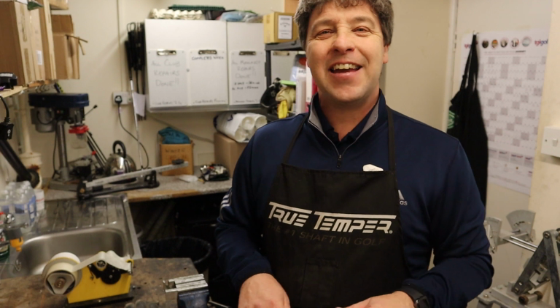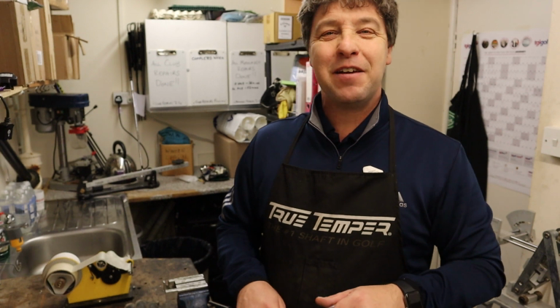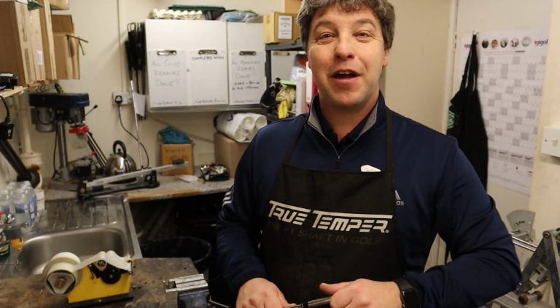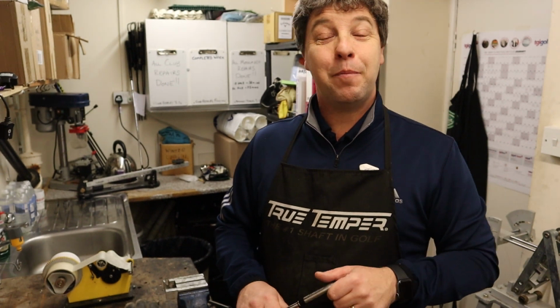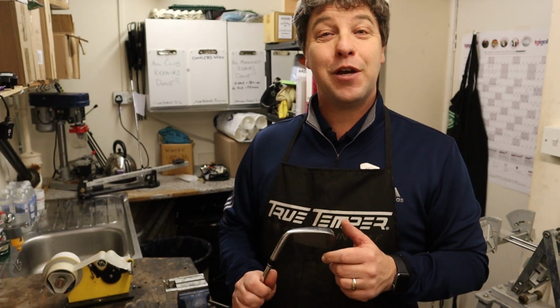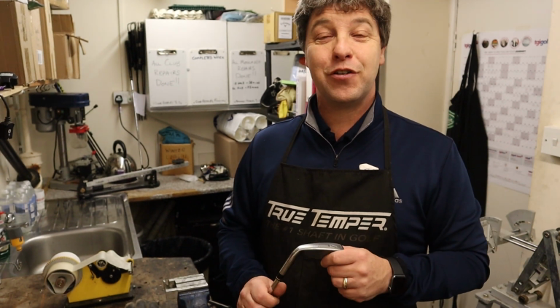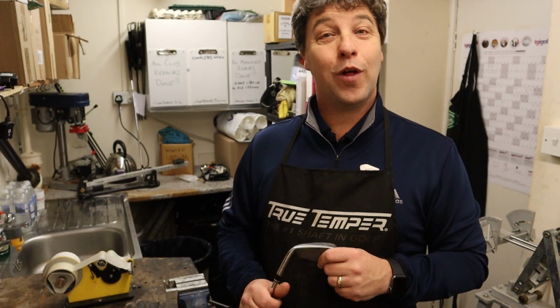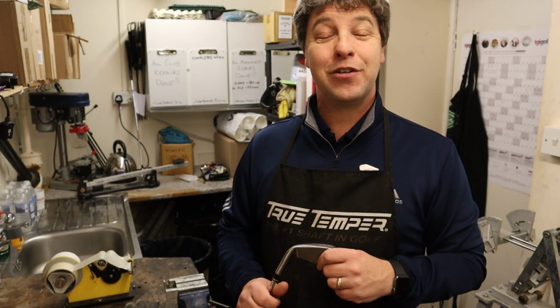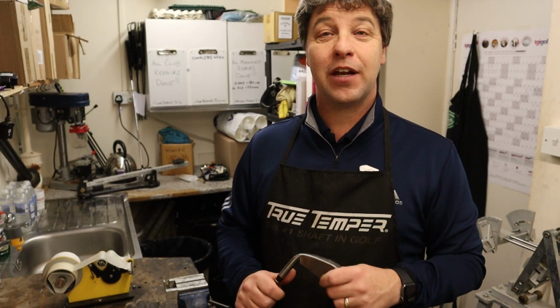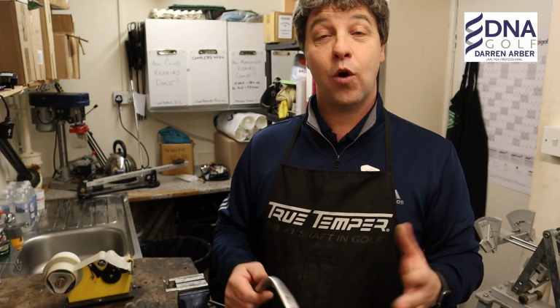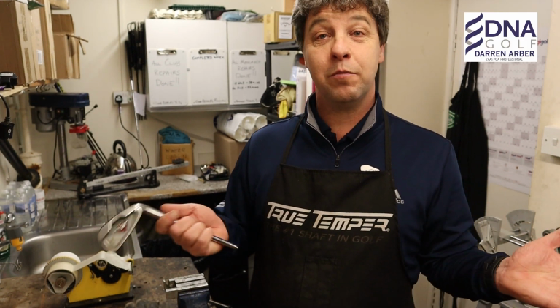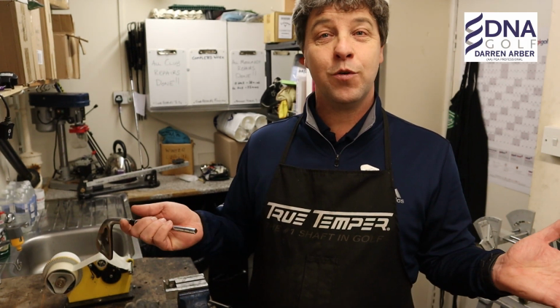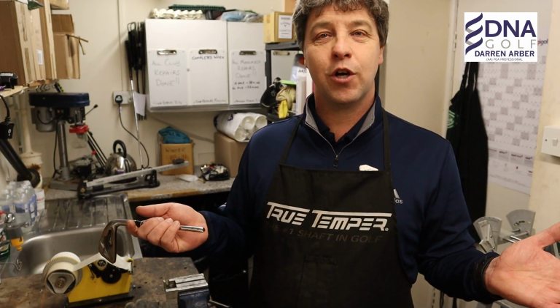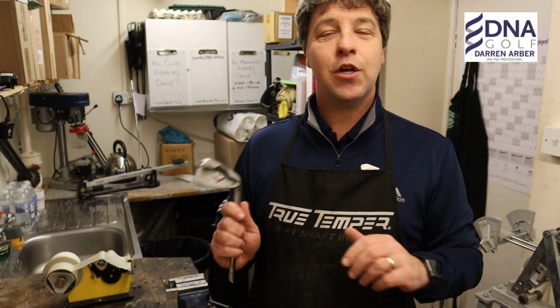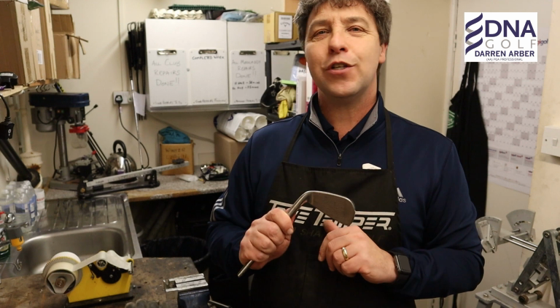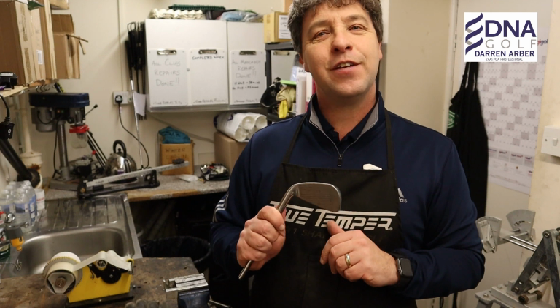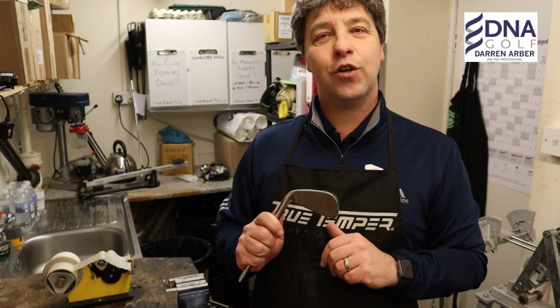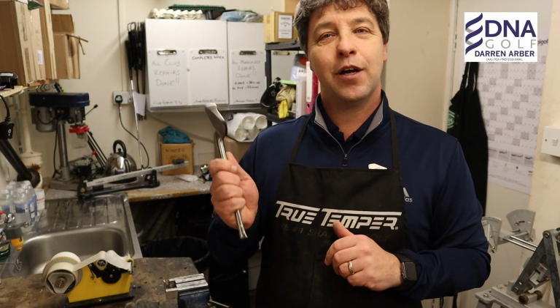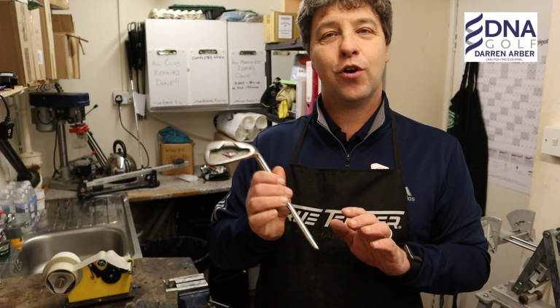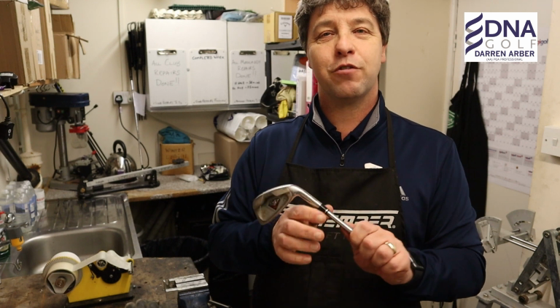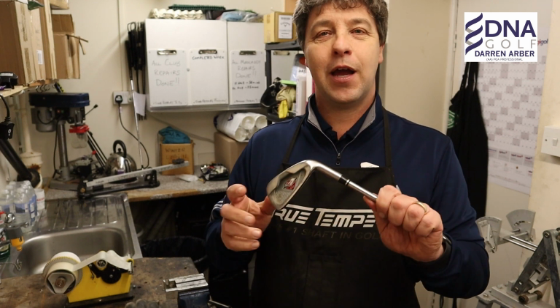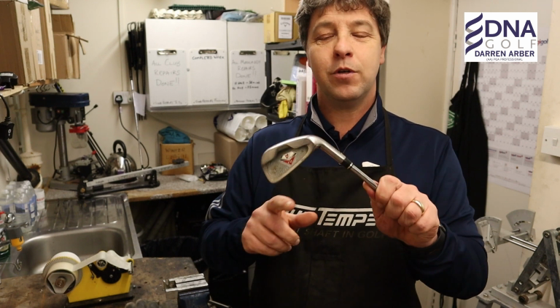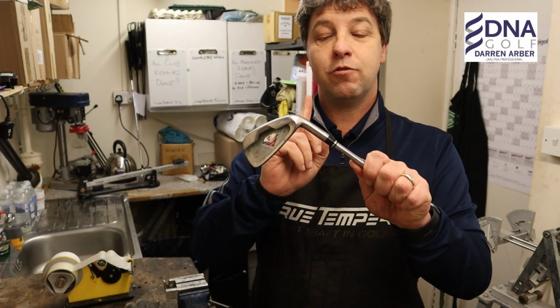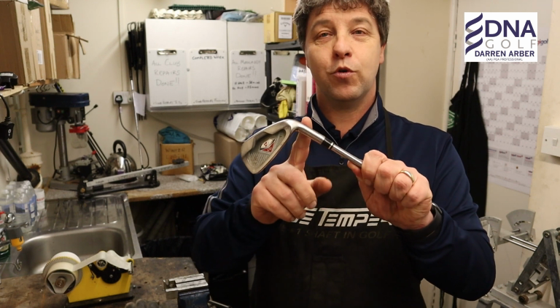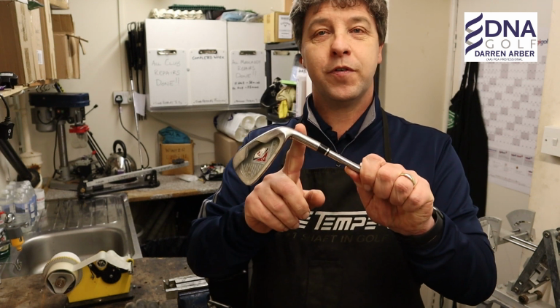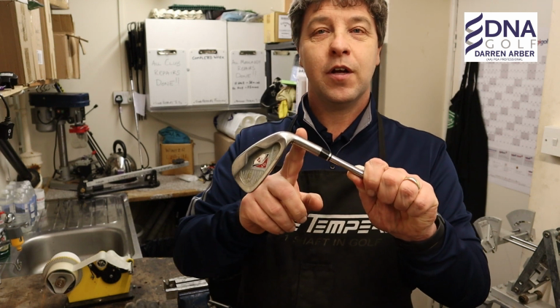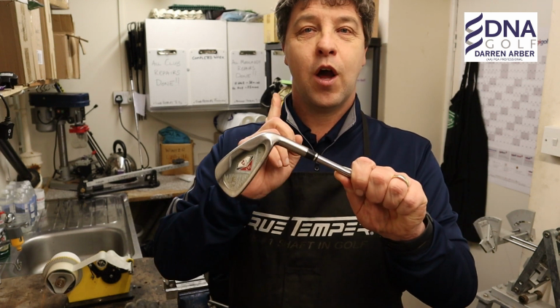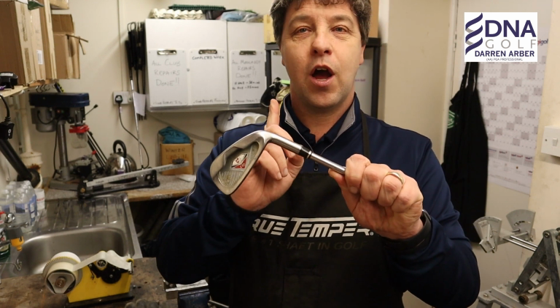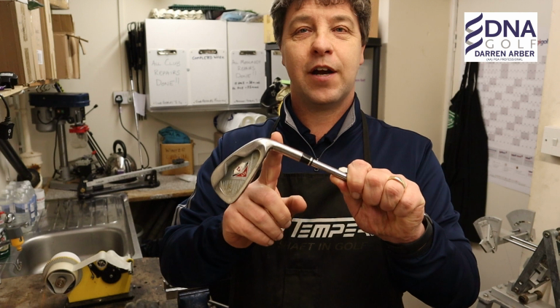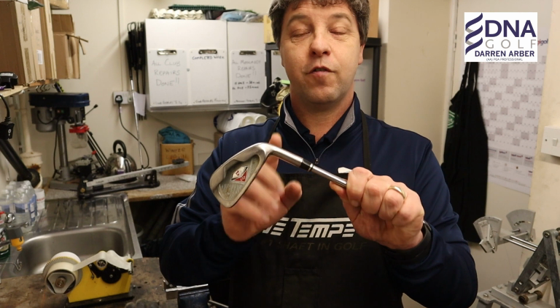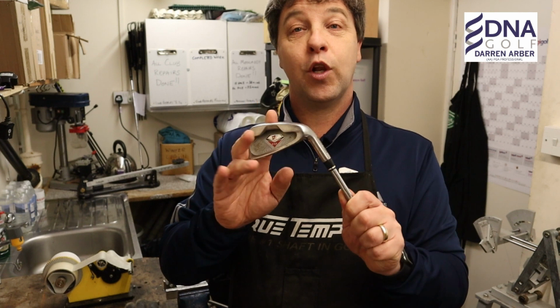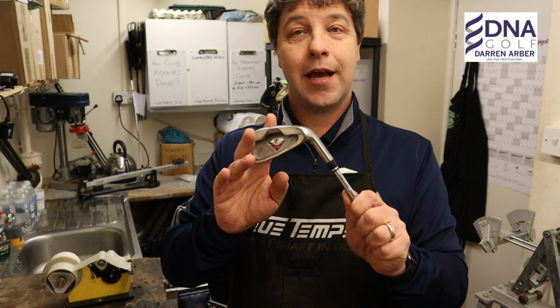Hi guys, I'm Darren Arbour, PGA Professional. Welcome back to the channel and welcome to the workshop. In today's video I'm going to be talking you through how to remove a shaft from a club head.